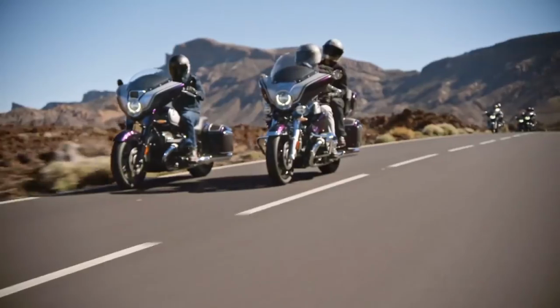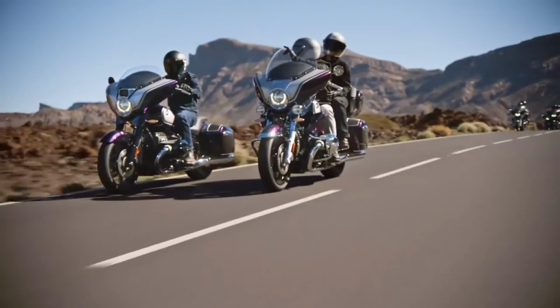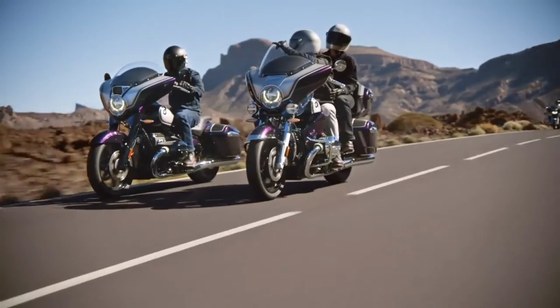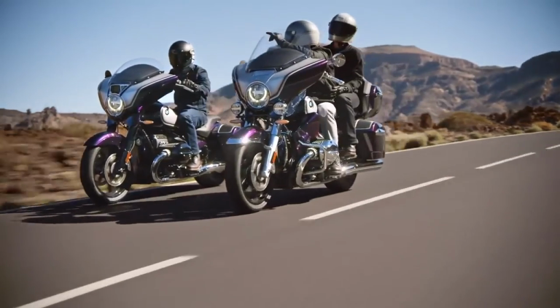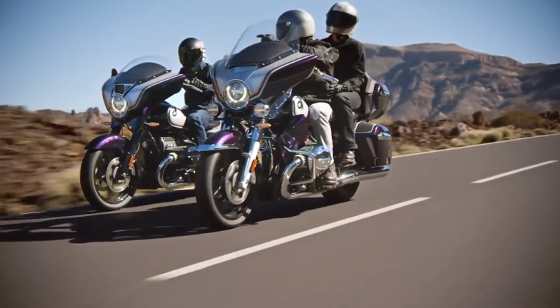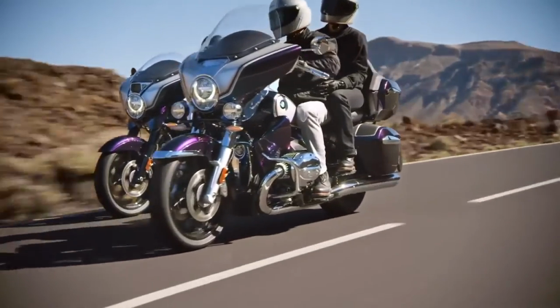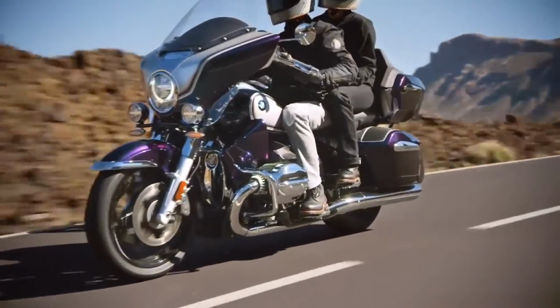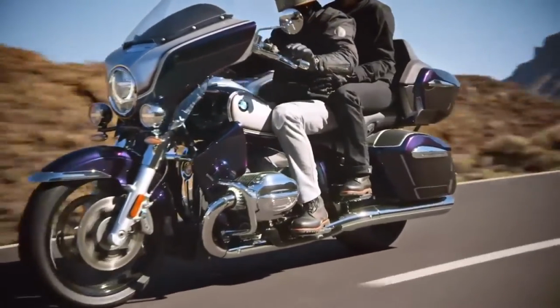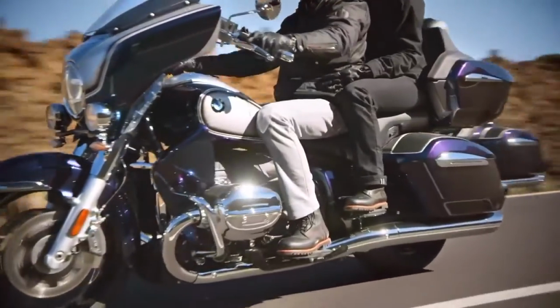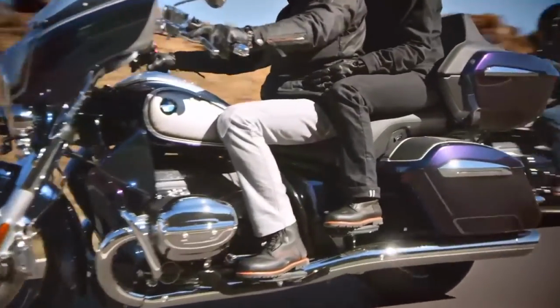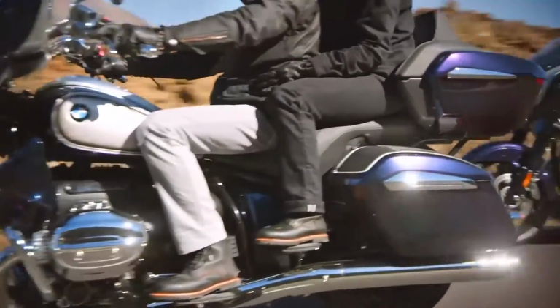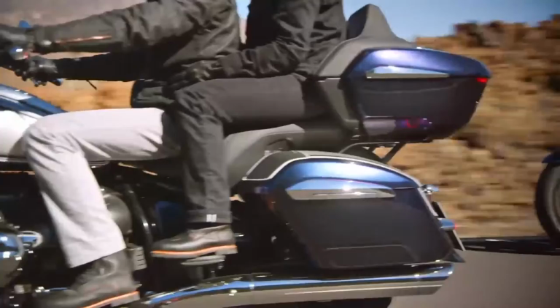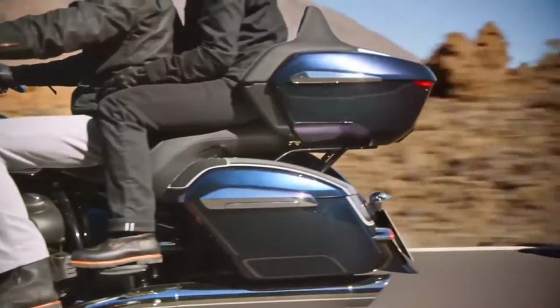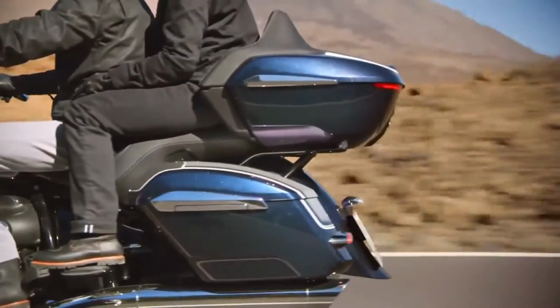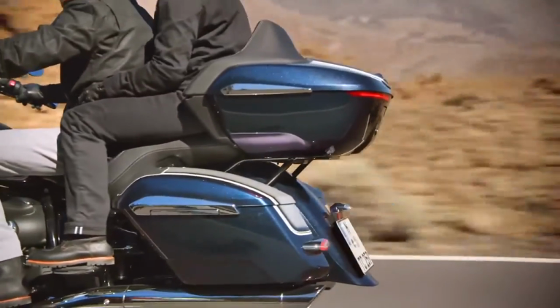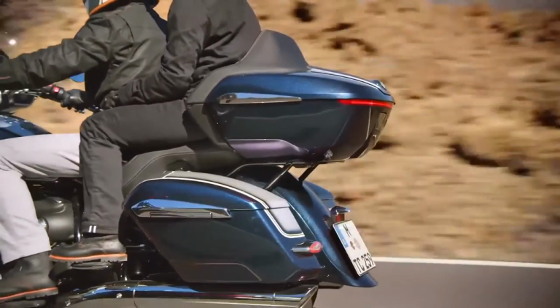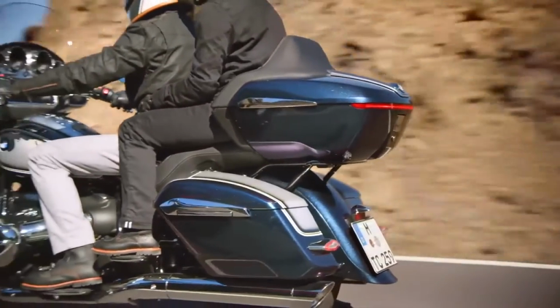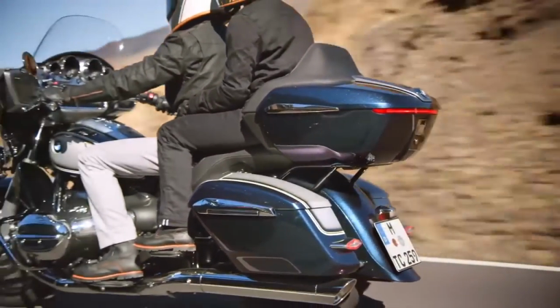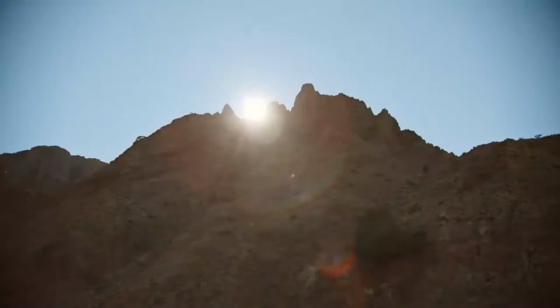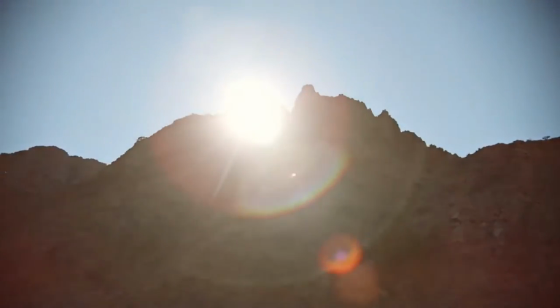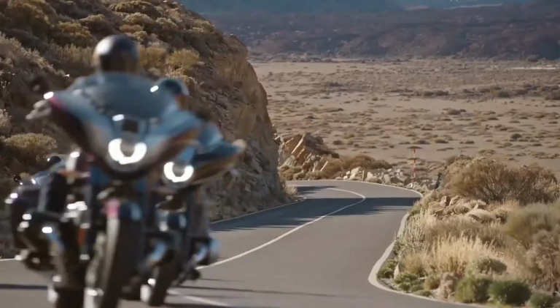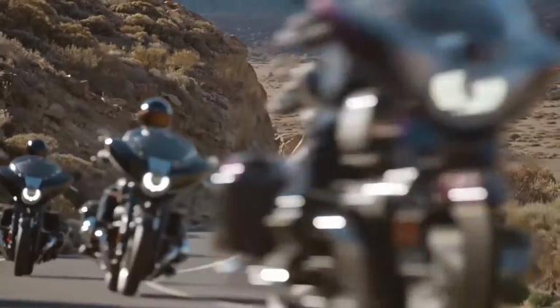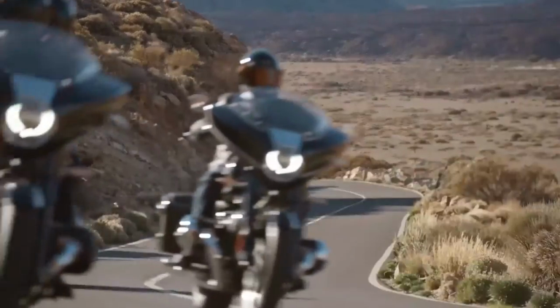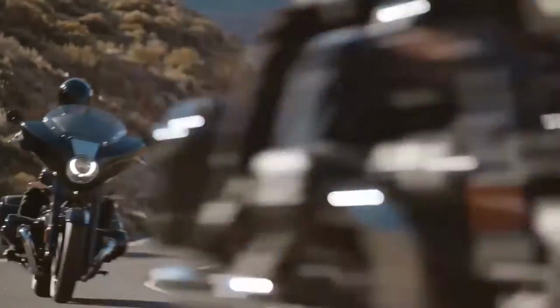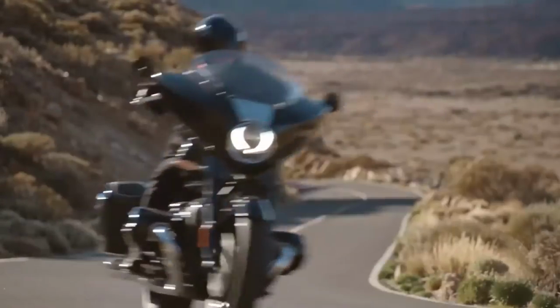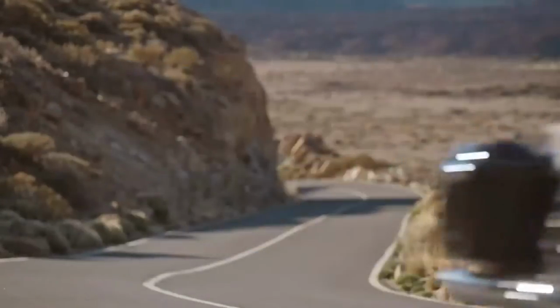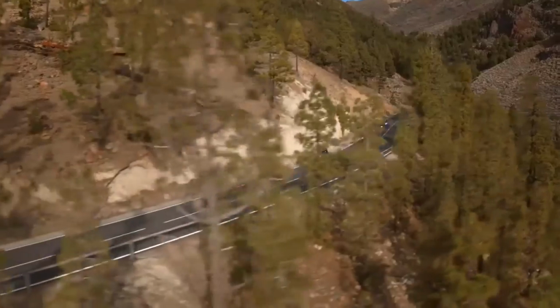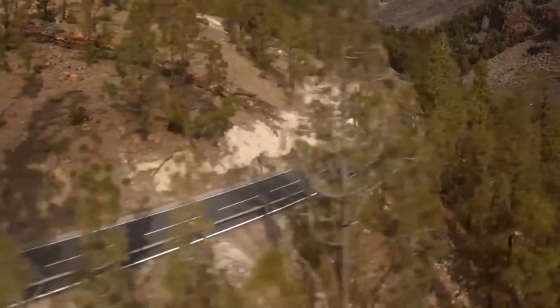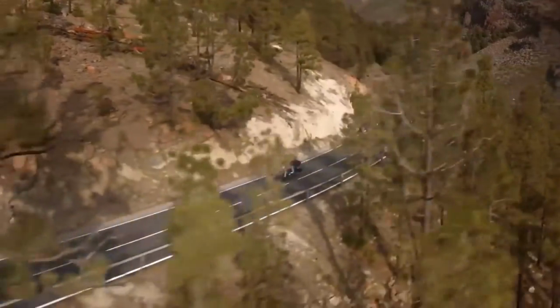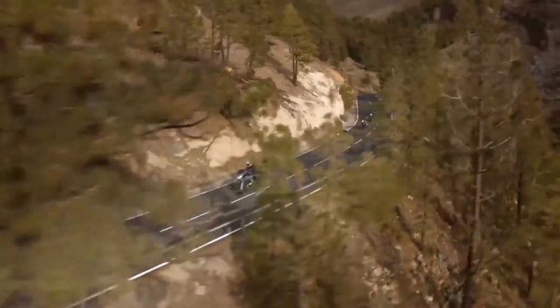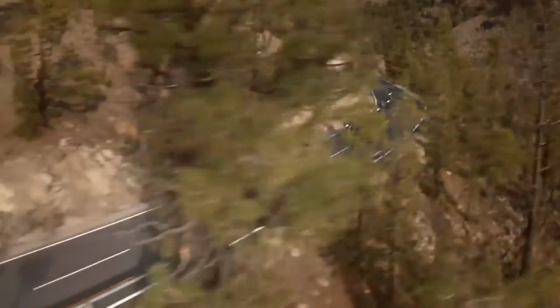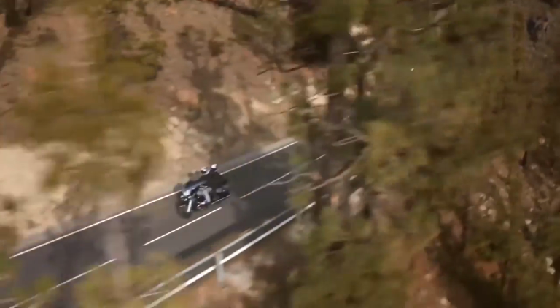In the US, the MSRP on the R18B starts at $21,945, and the Transcontinental starts at $24,995.